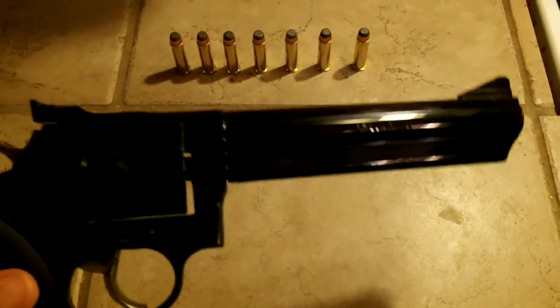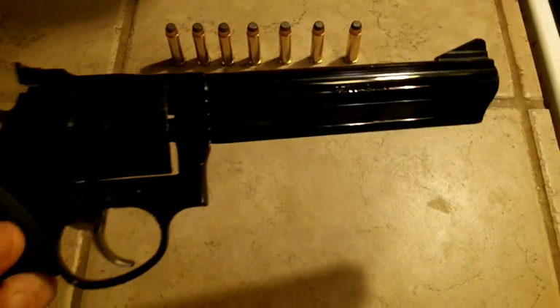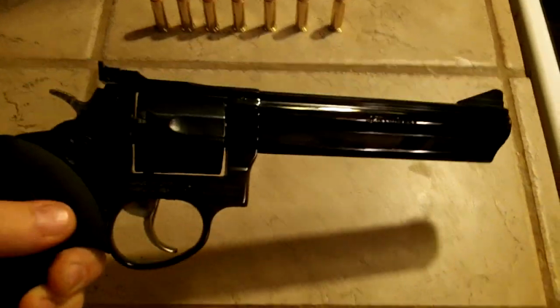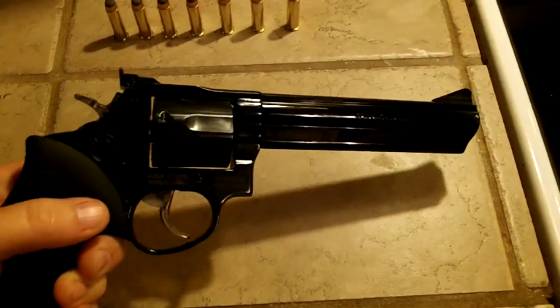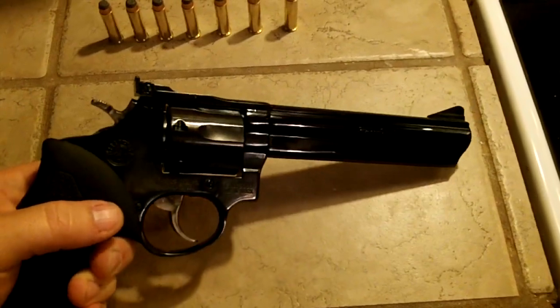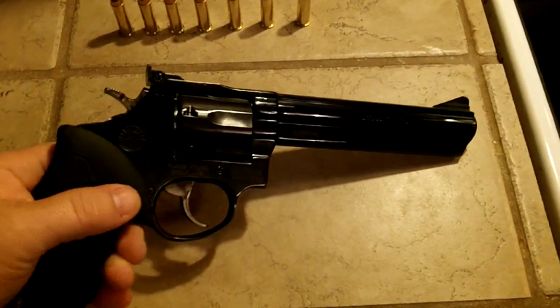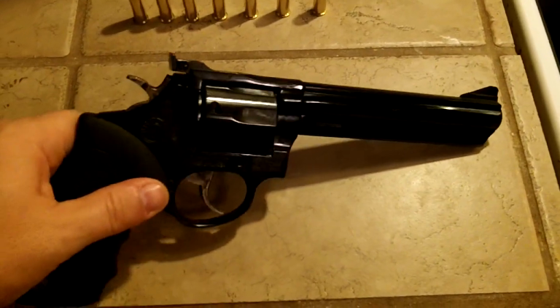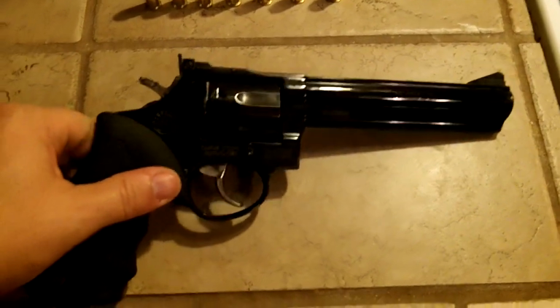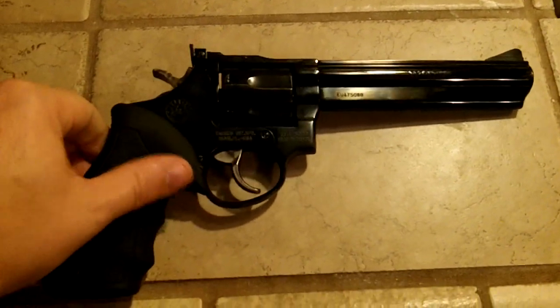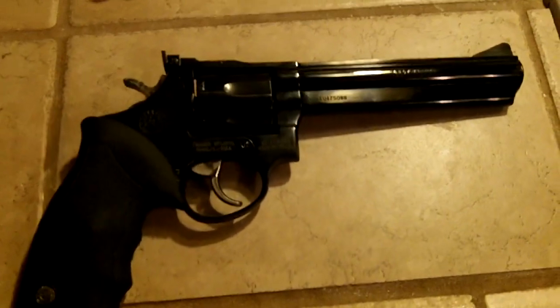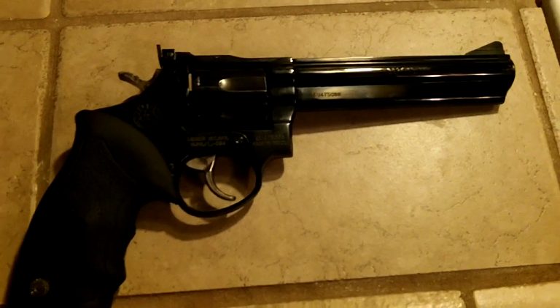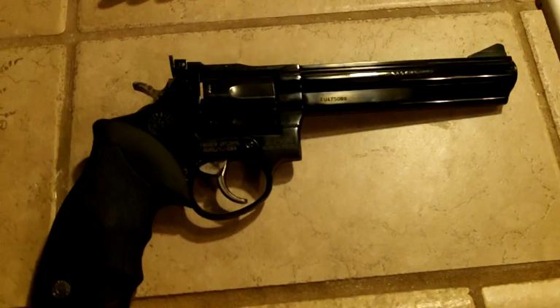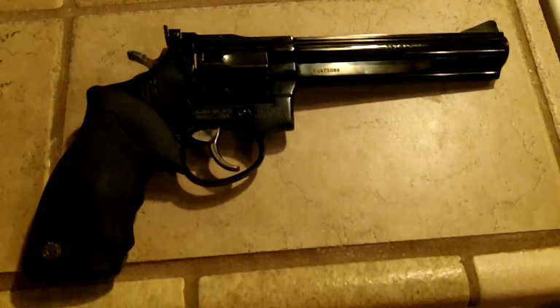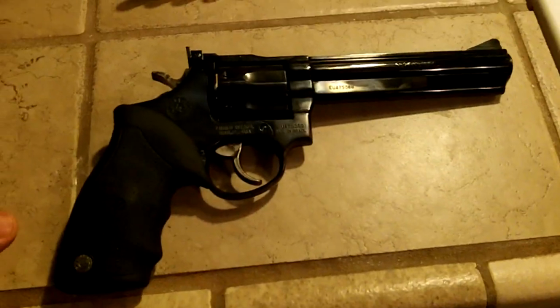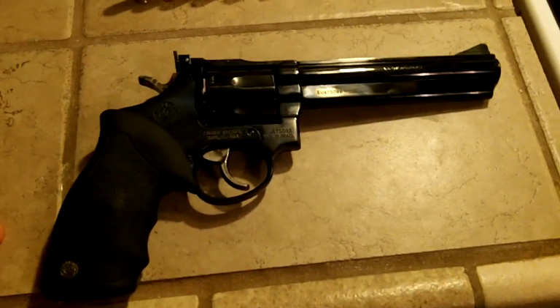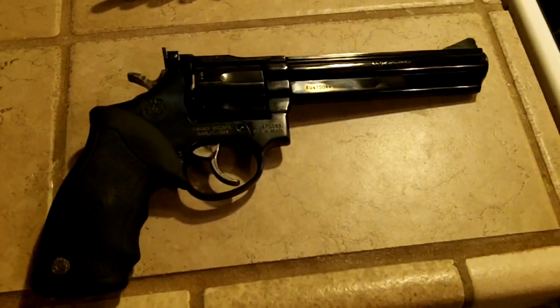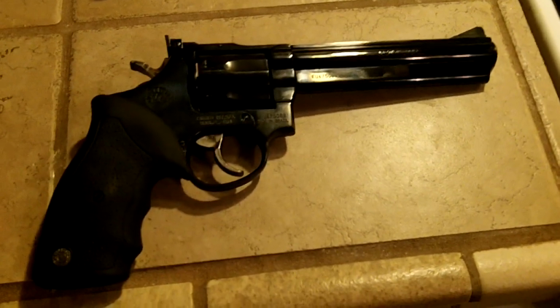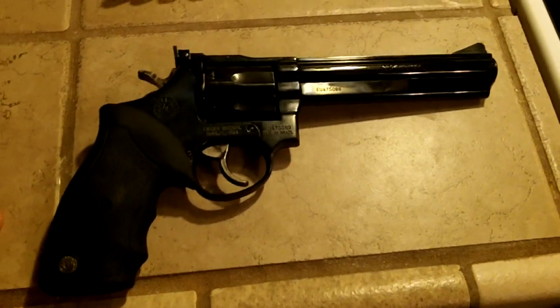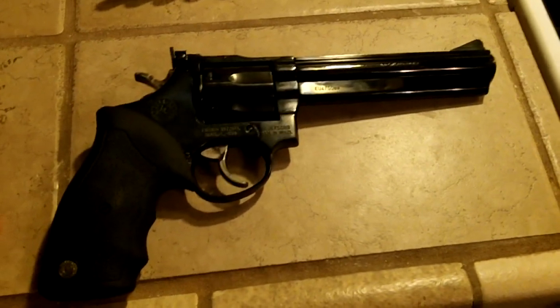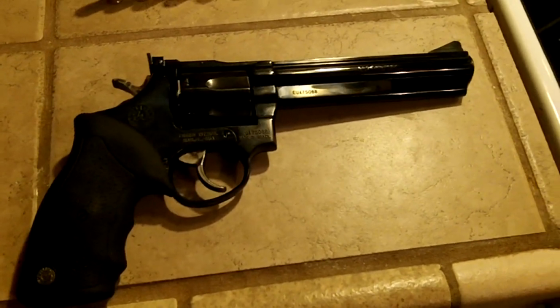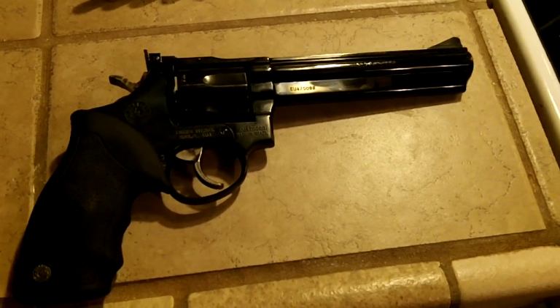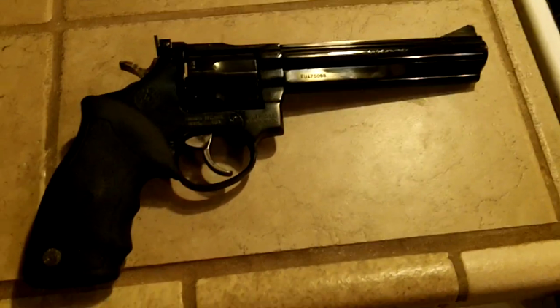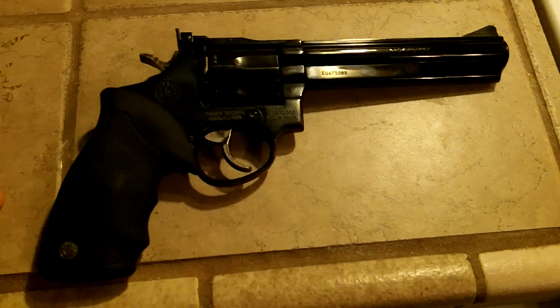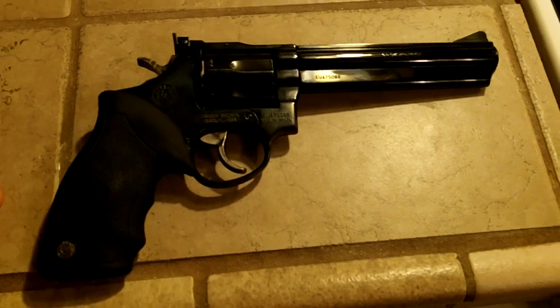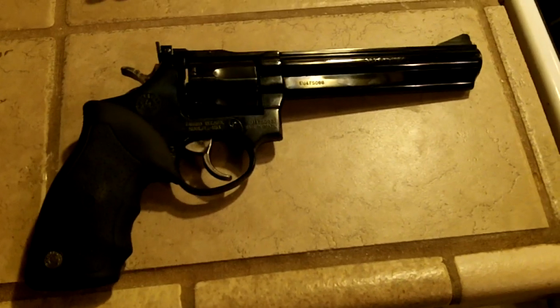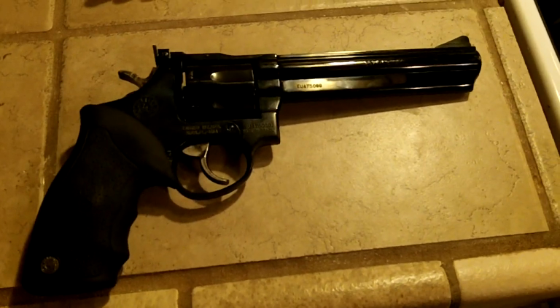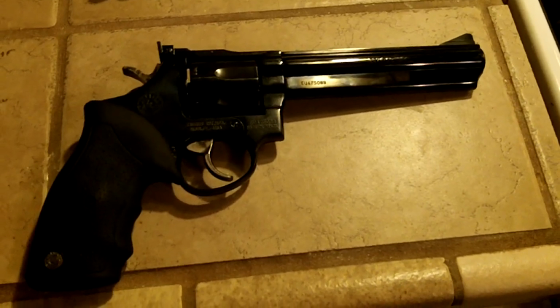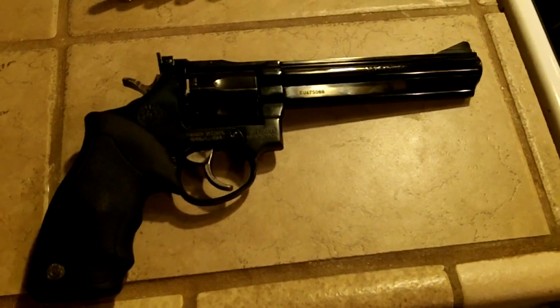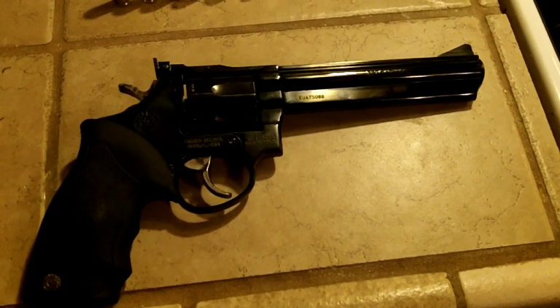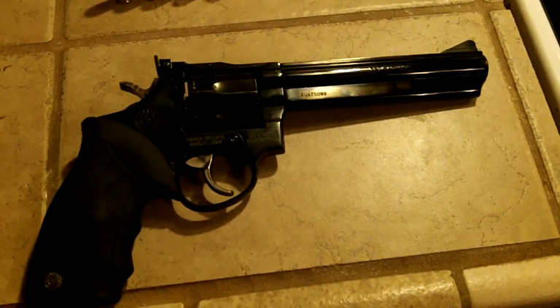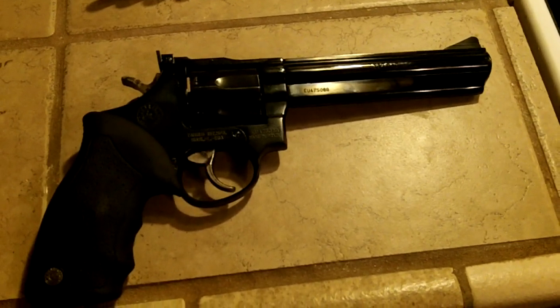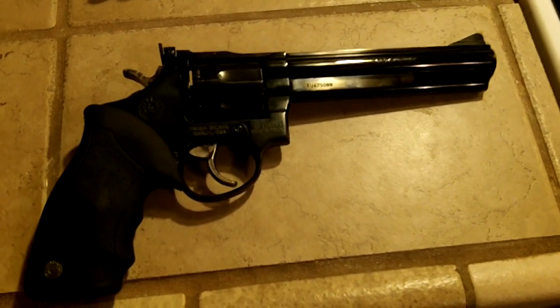The MSRP on this weapon is about $539.00. I got it at a gun show for $400.00. I think it's well worth it — I really do like this gun.